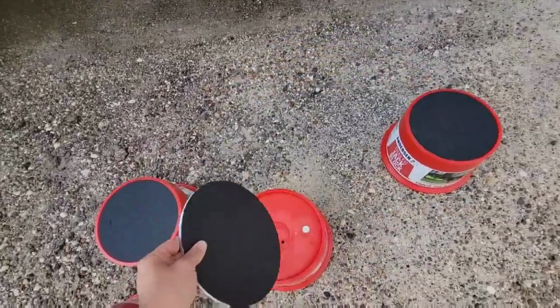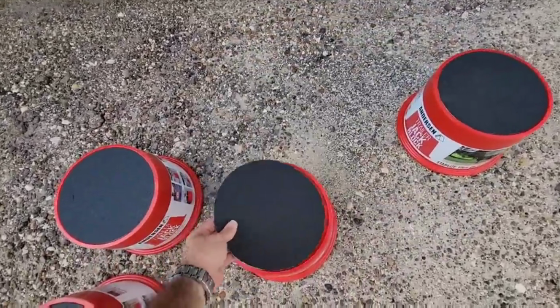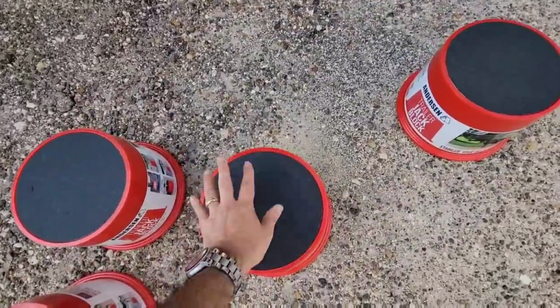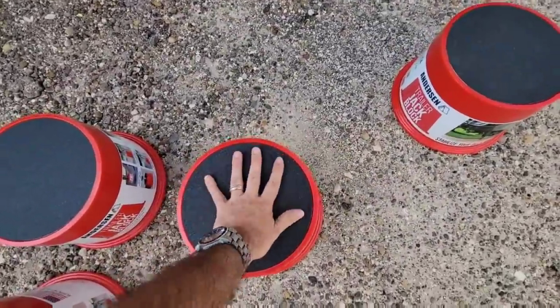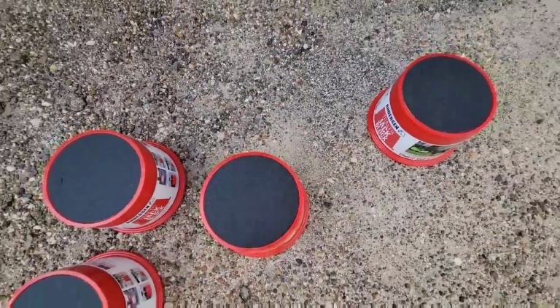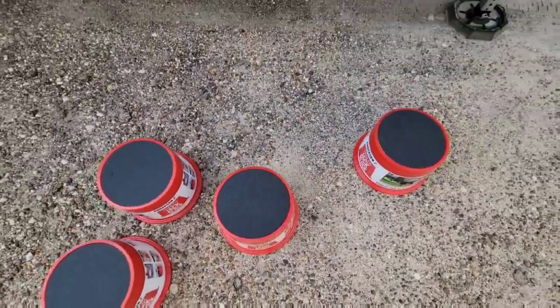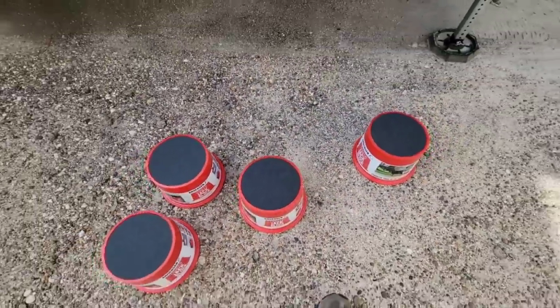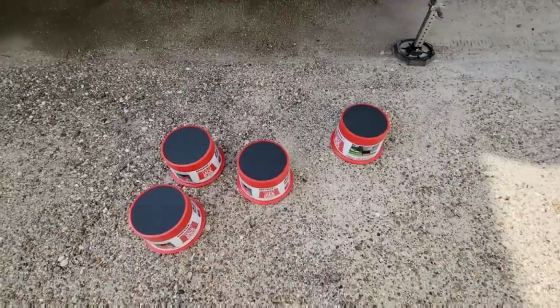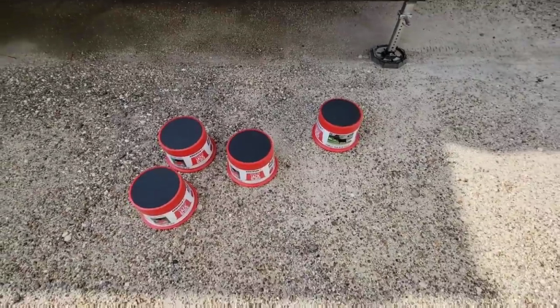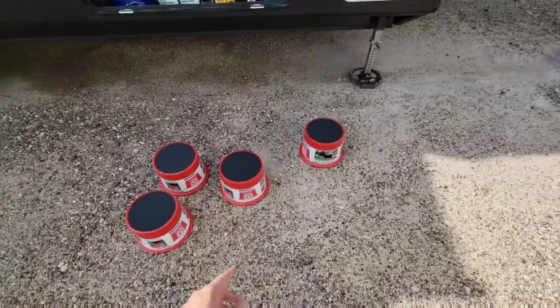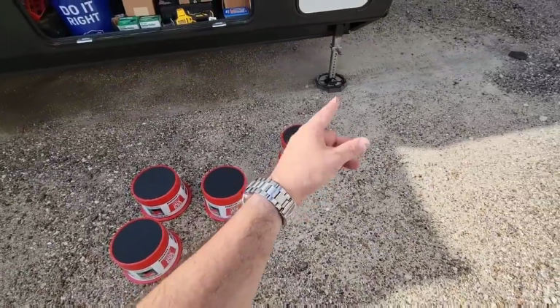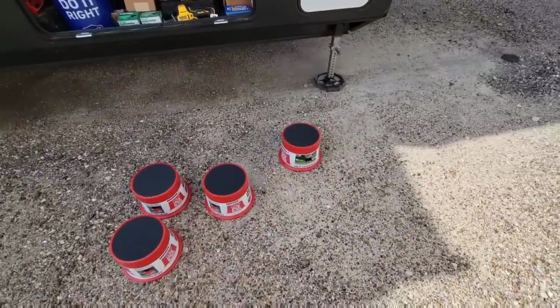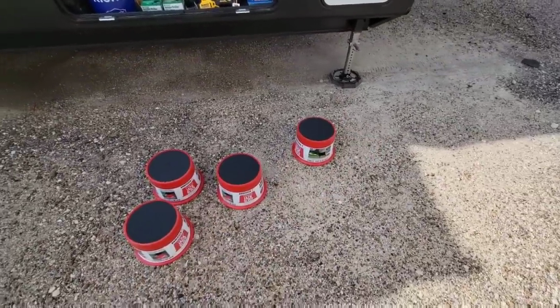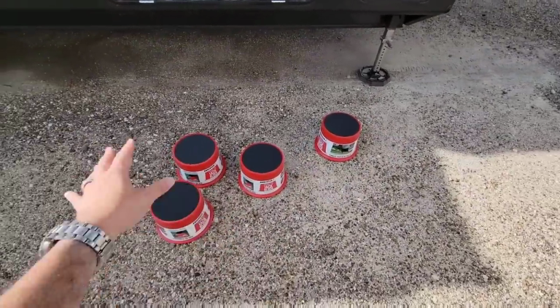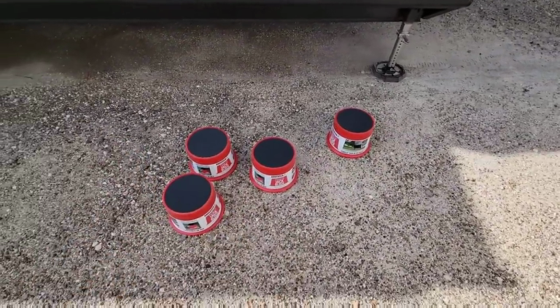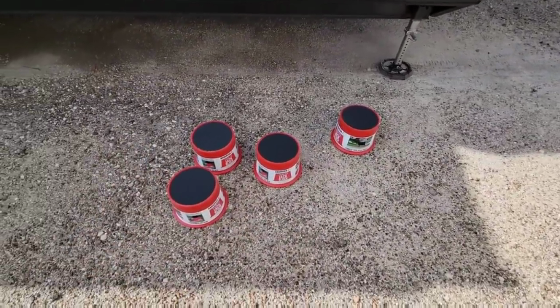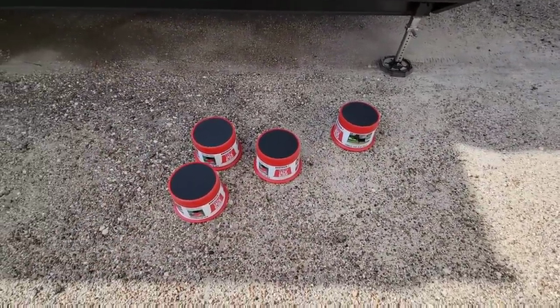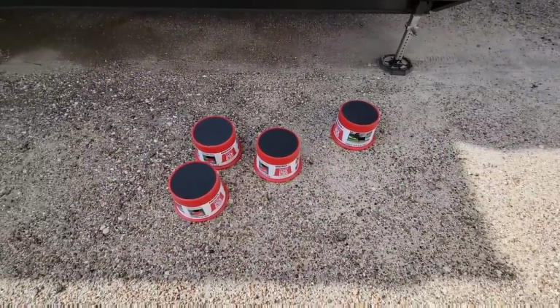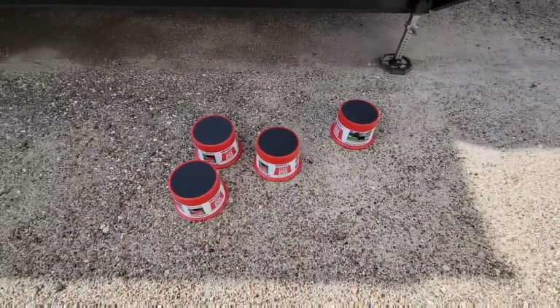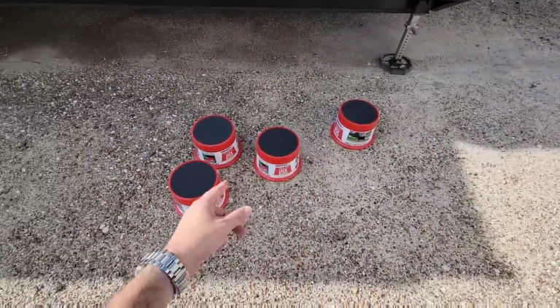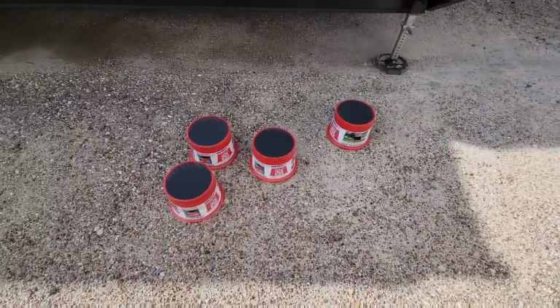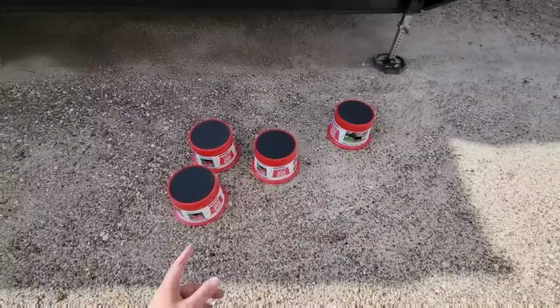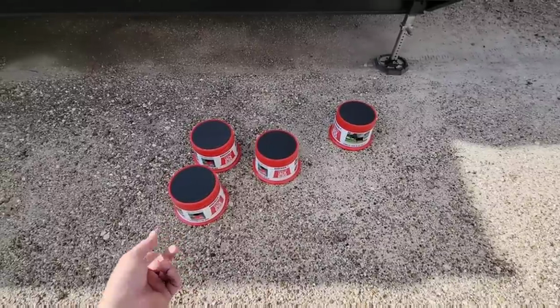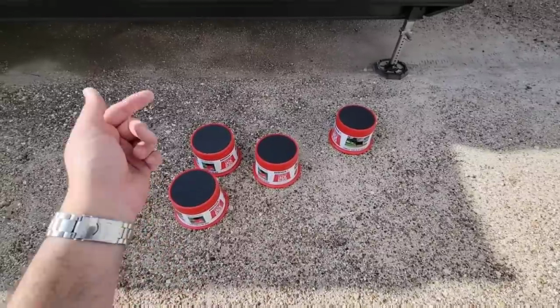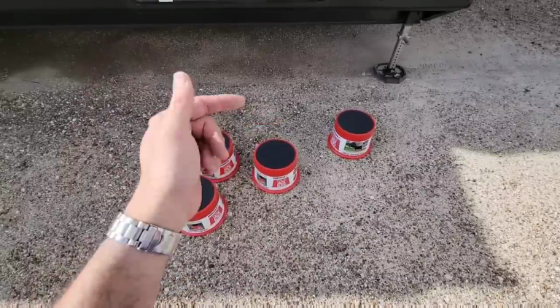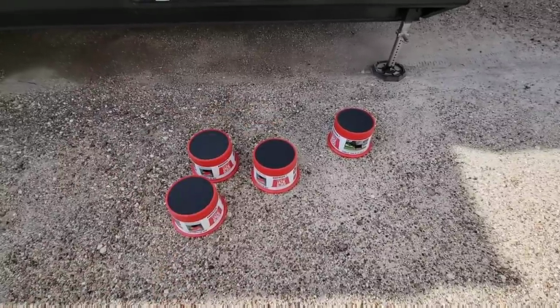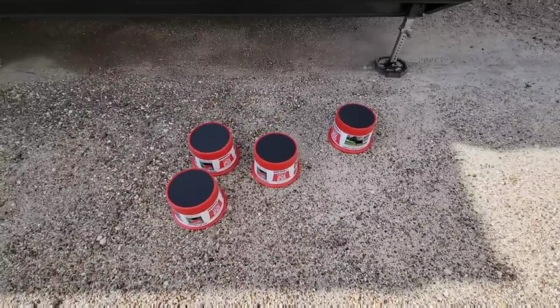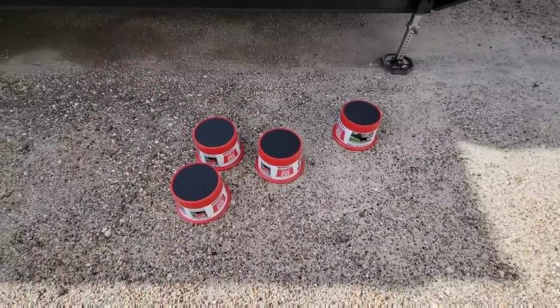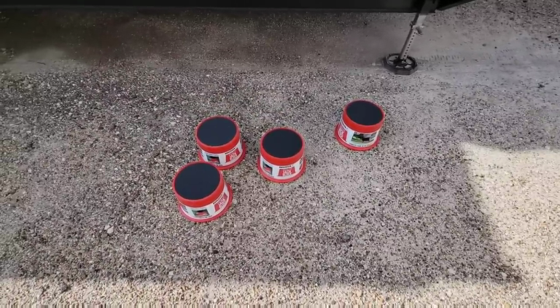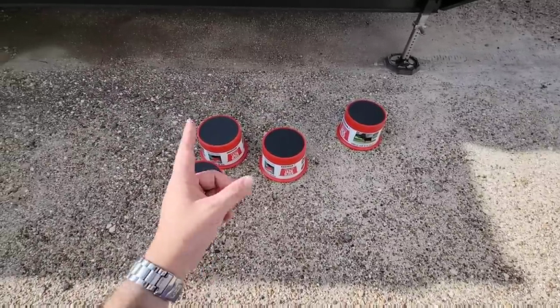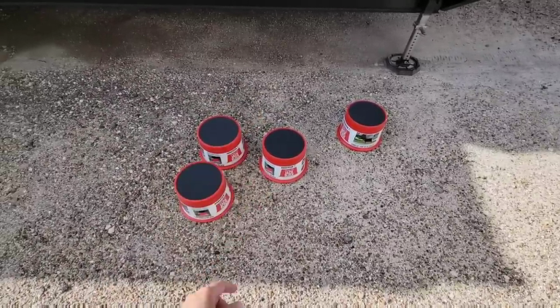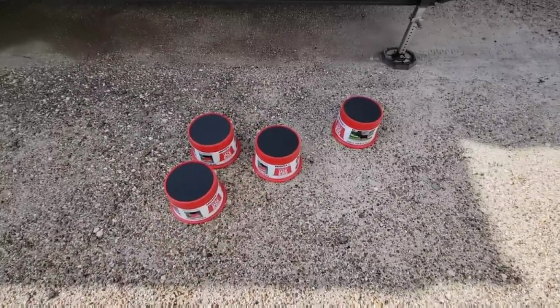It's going to give that extra traction to prevent snap pads from ever sliding off the top of them if they're slick. Let's move on to the next viewer-suggested change.